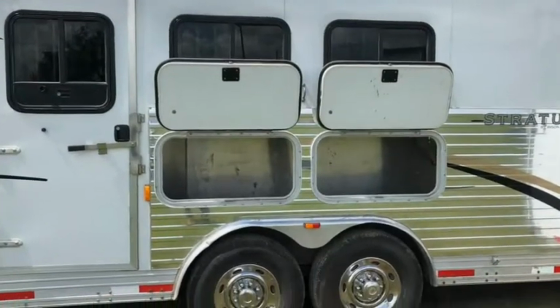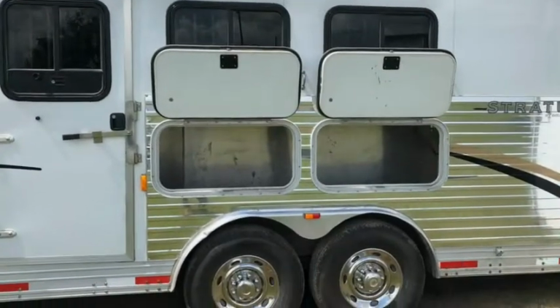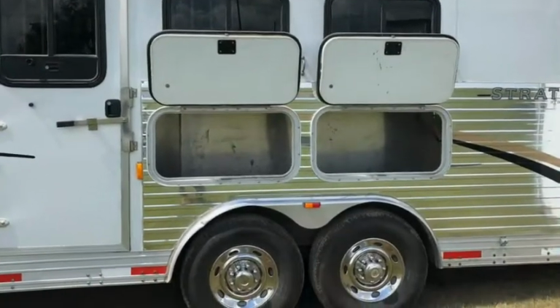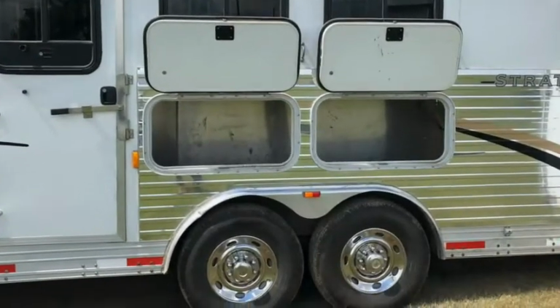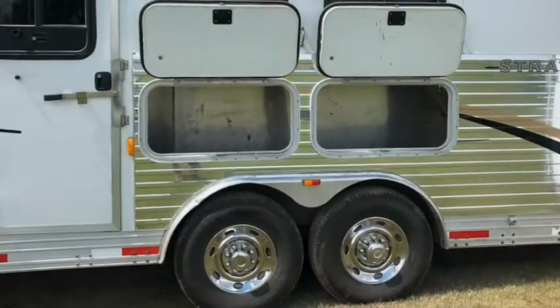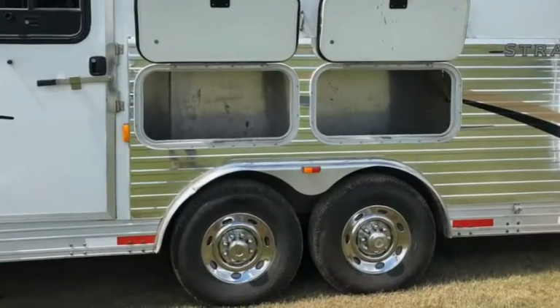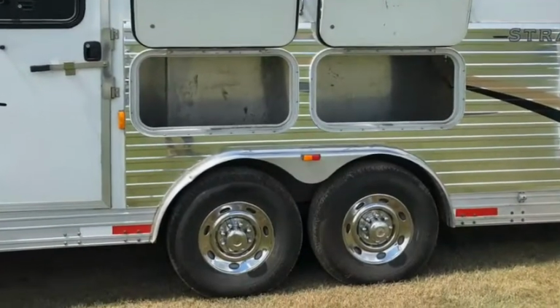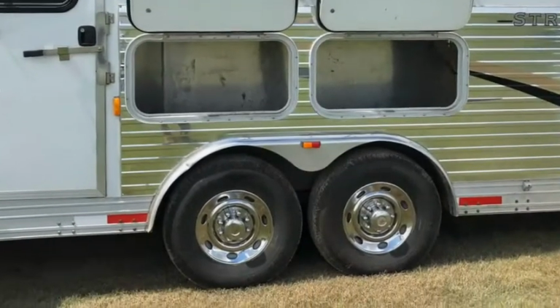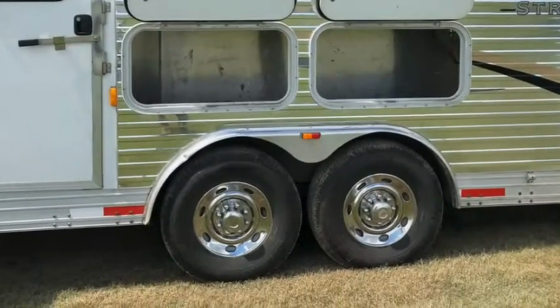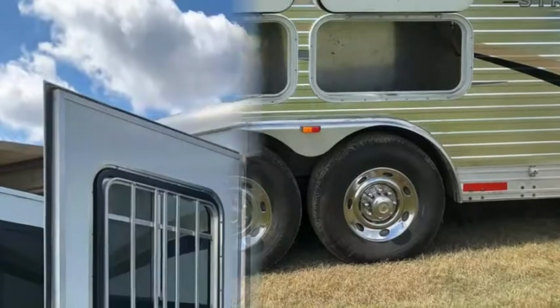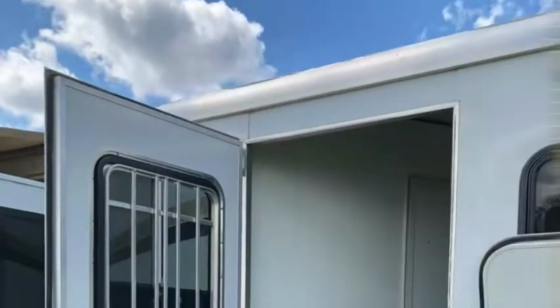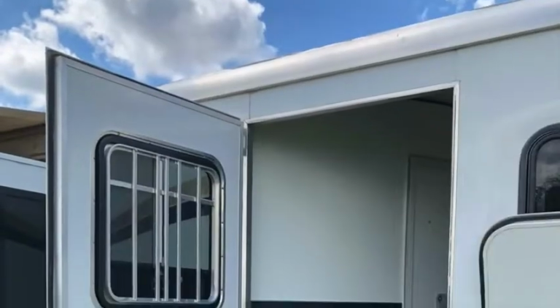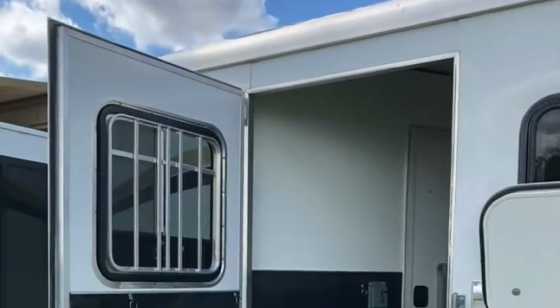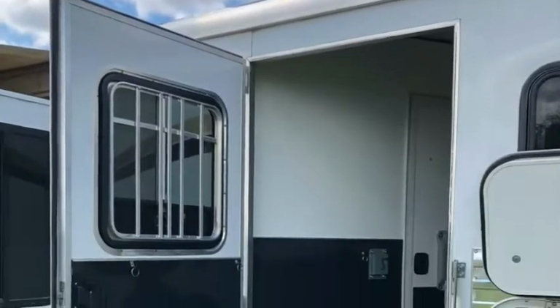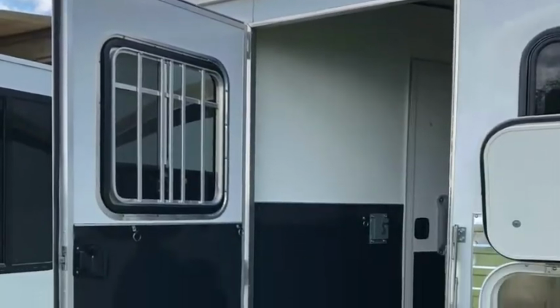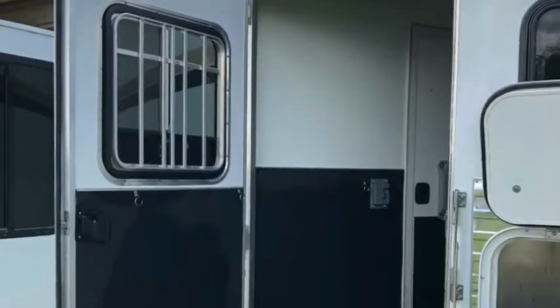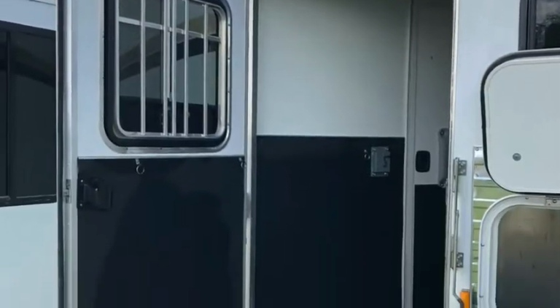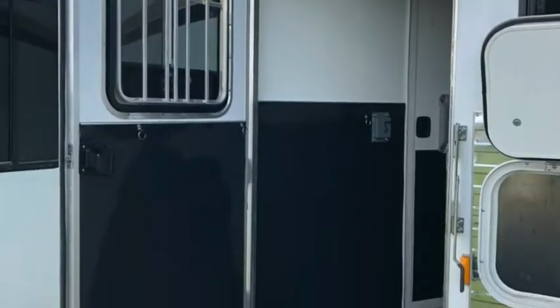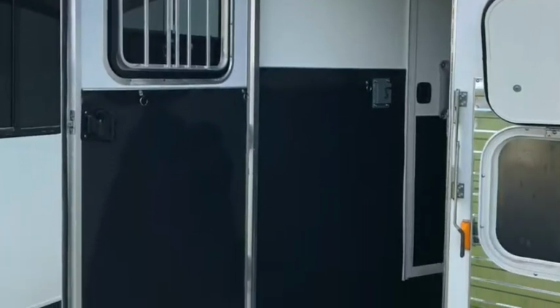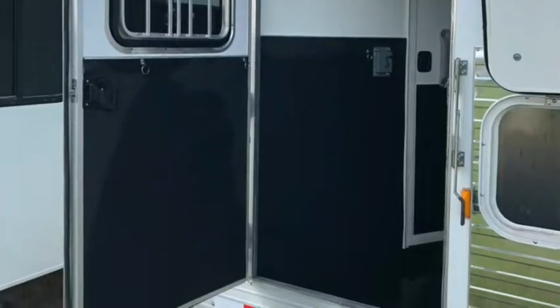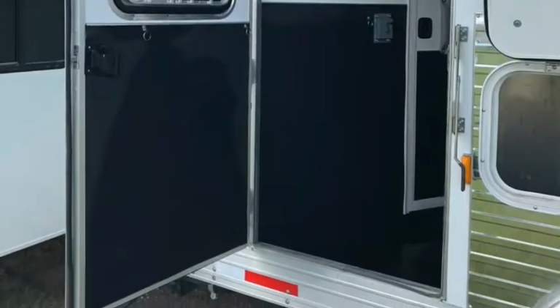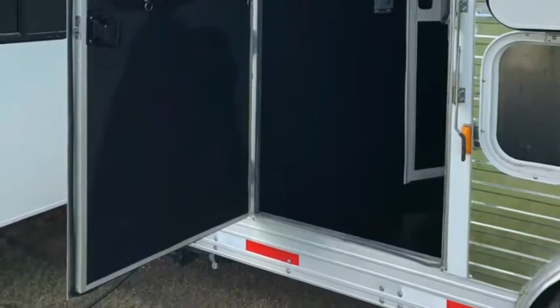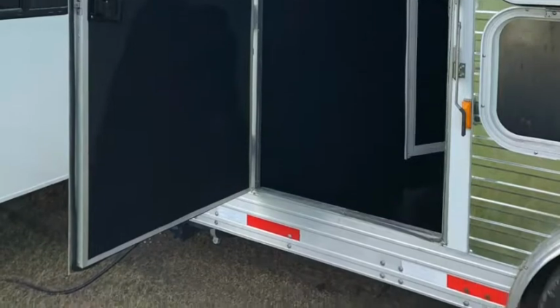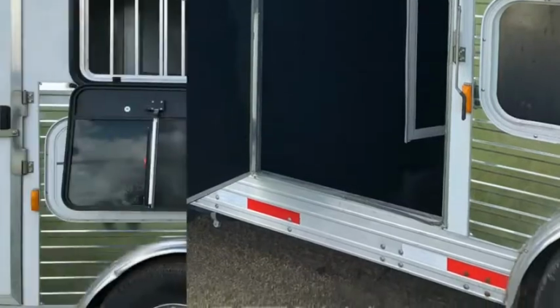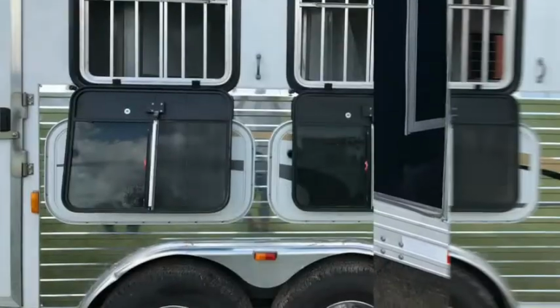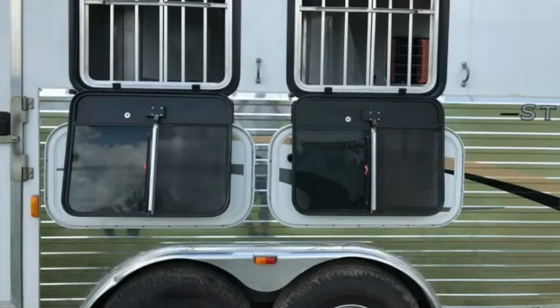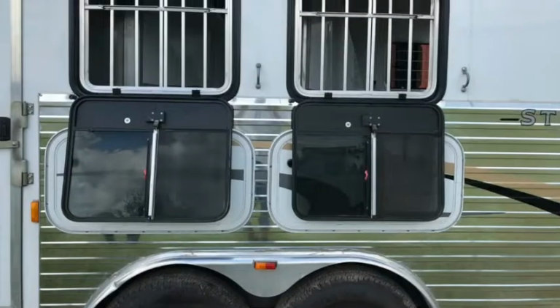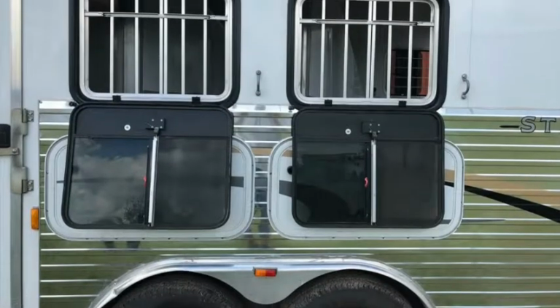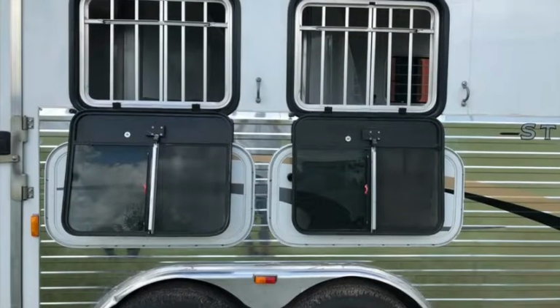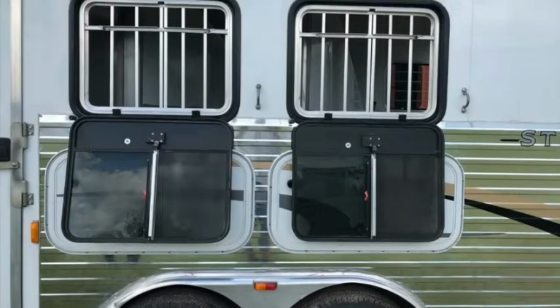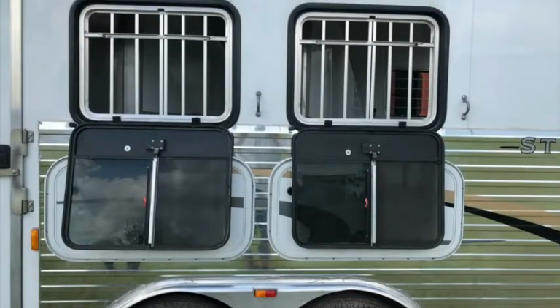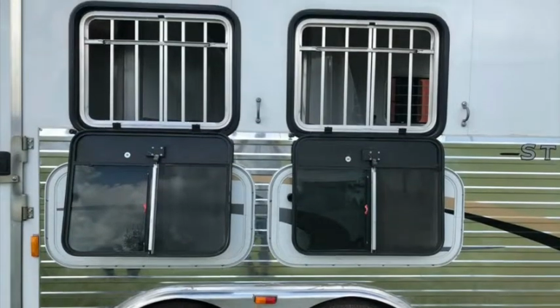This tack compartment is collapsible for optimum hauling options. The storage compartment on the left side is spacious and opens to the back, in case you need to store trail poles or other long items.